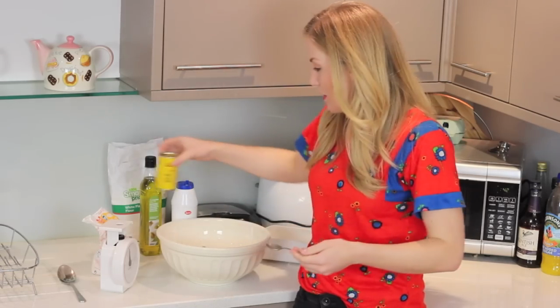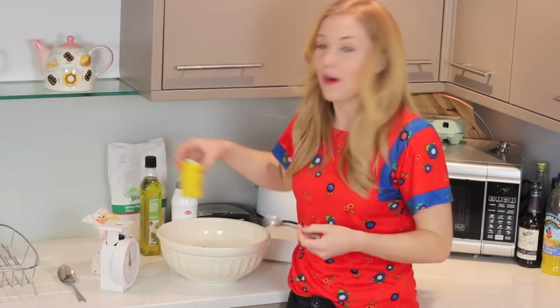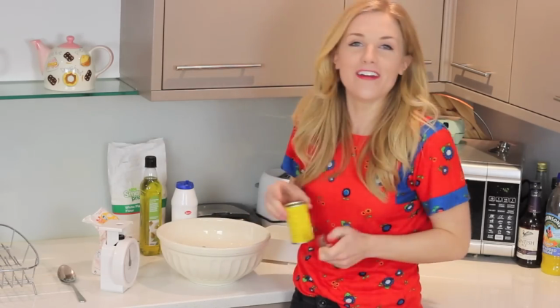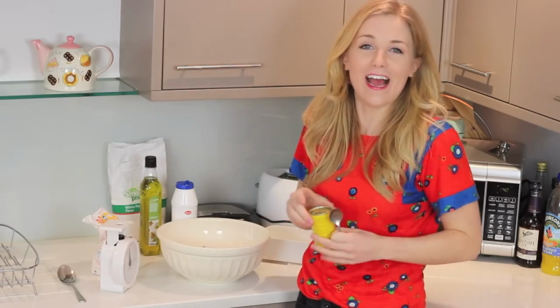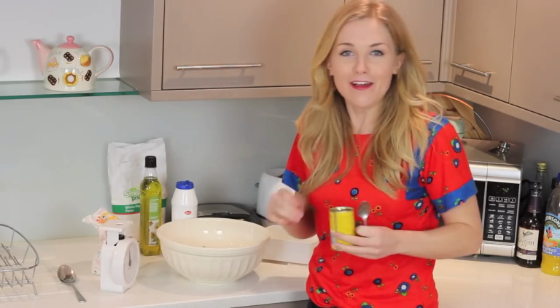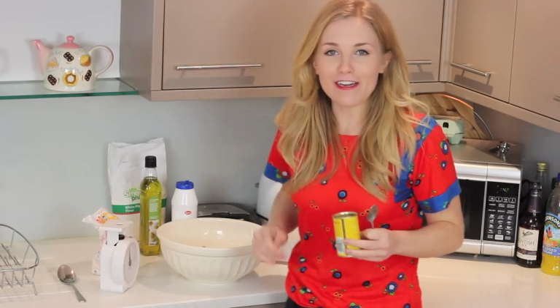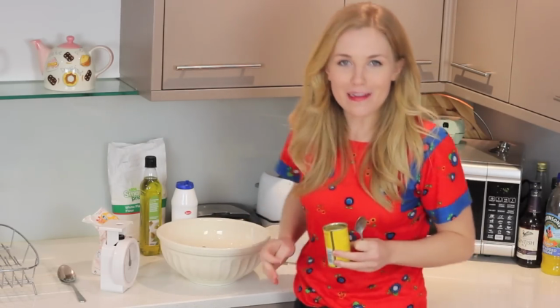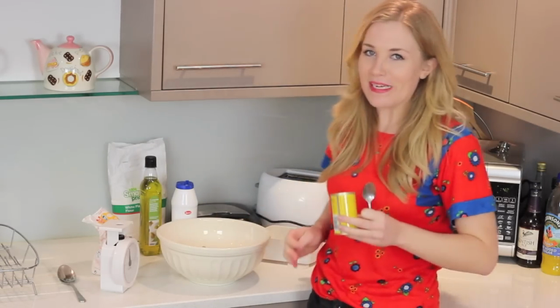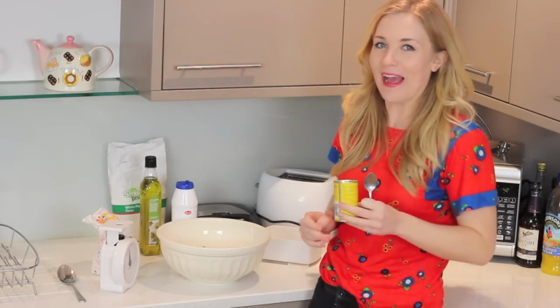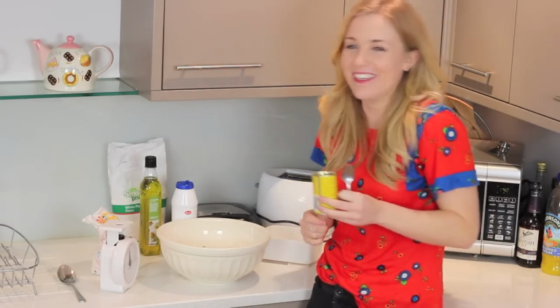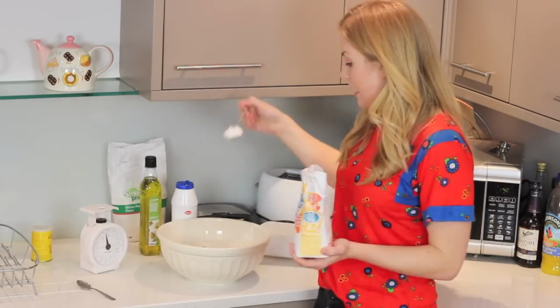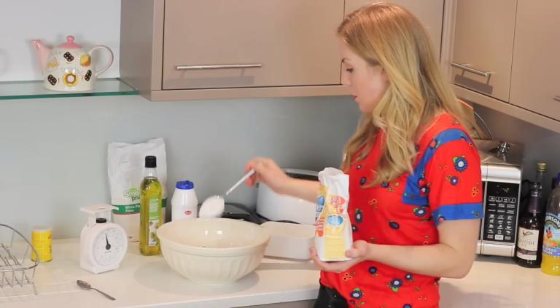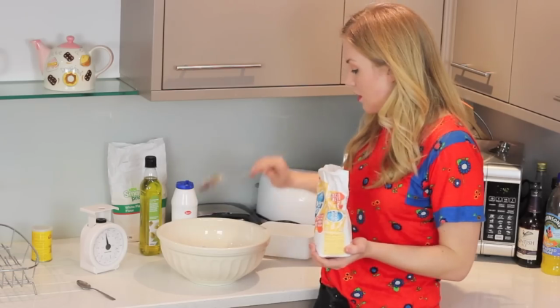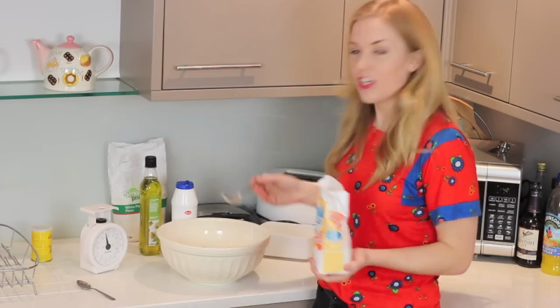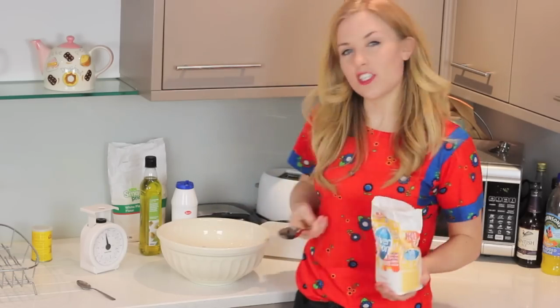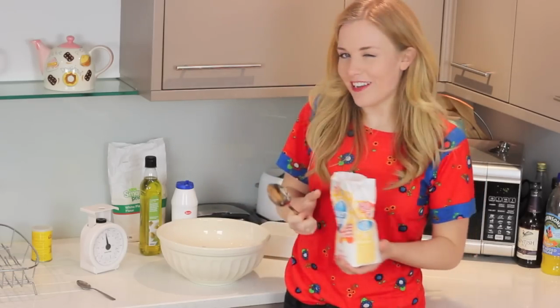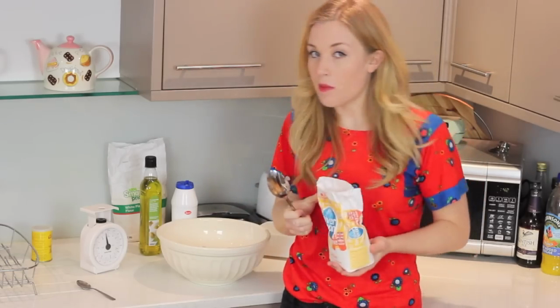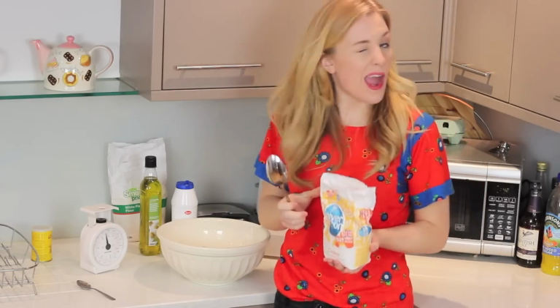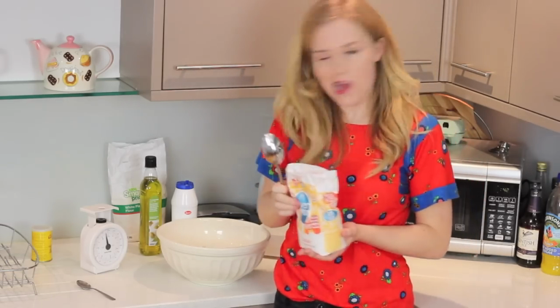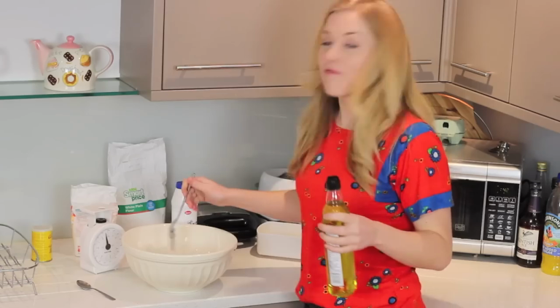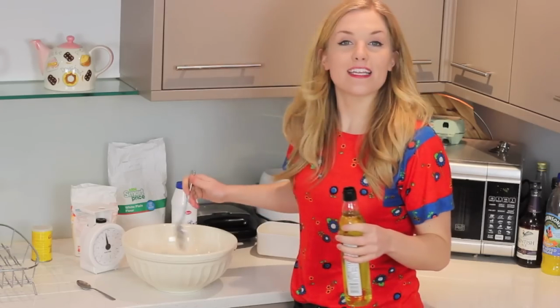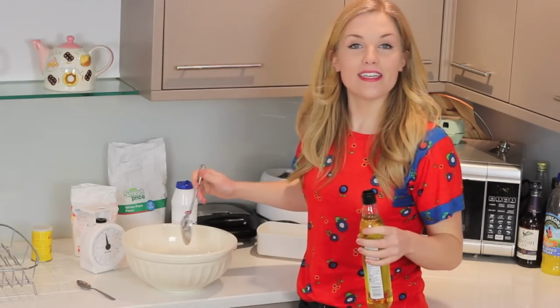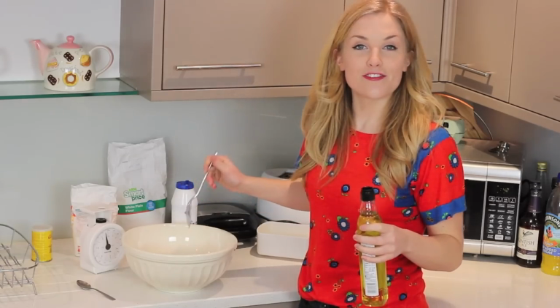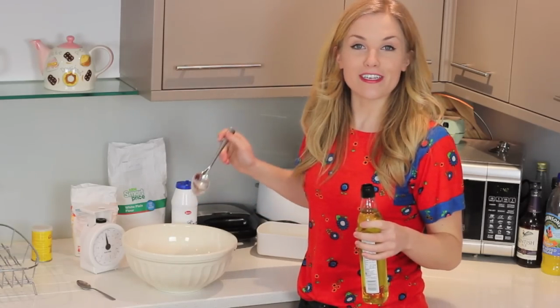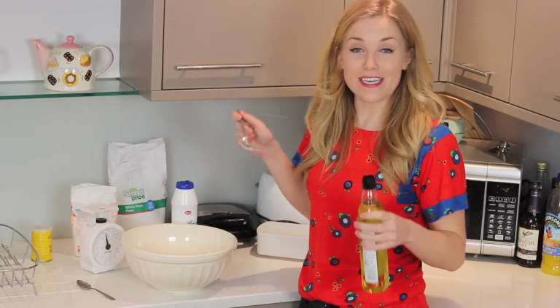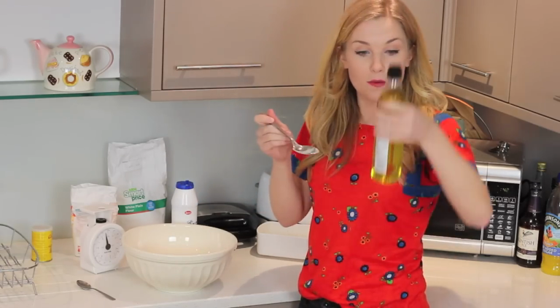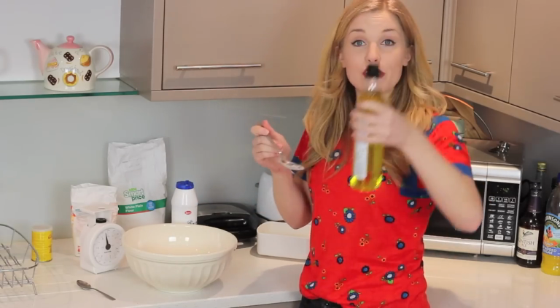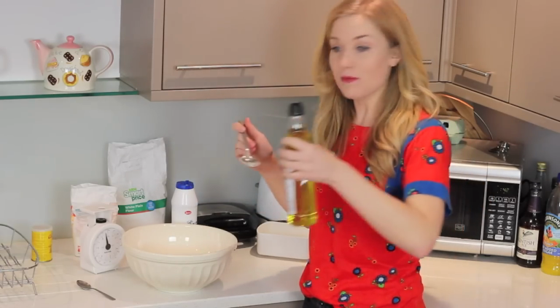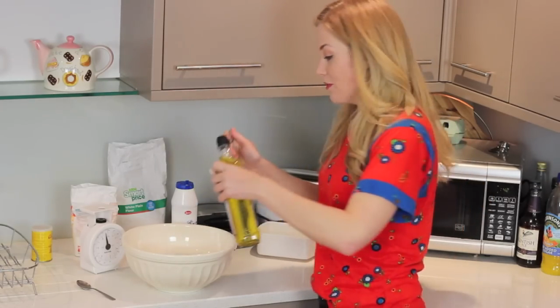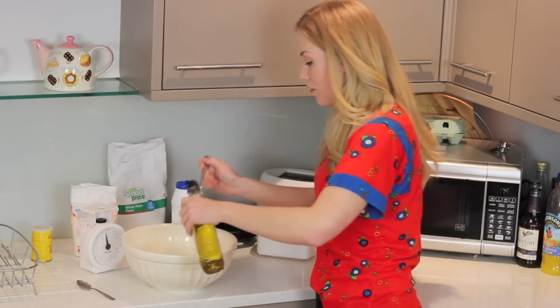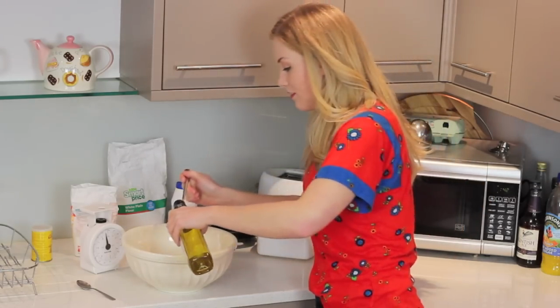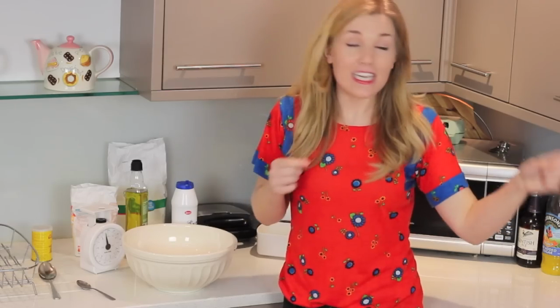Oh, that was too much — oh well, we're going to have a very lively pizza base. One tablespoon caster sugar just to sweeten things up a little bit. I've made a little well inside the dry ingredients and now I'm going to put in two tablespoons of olive oil.